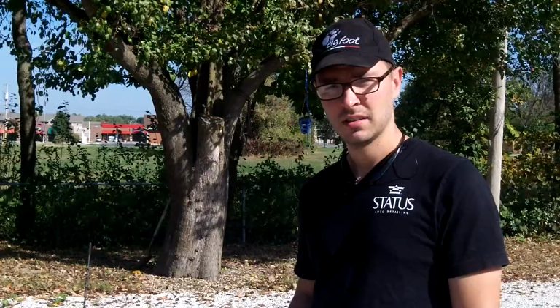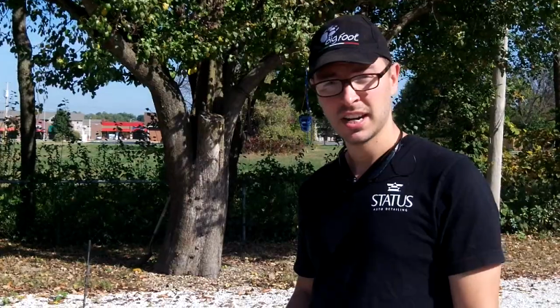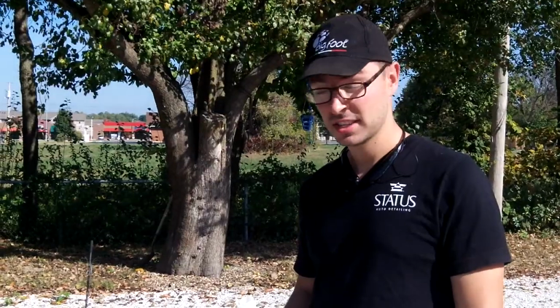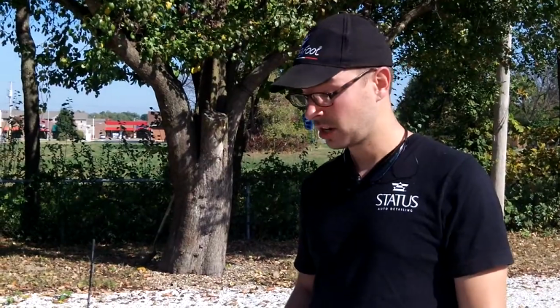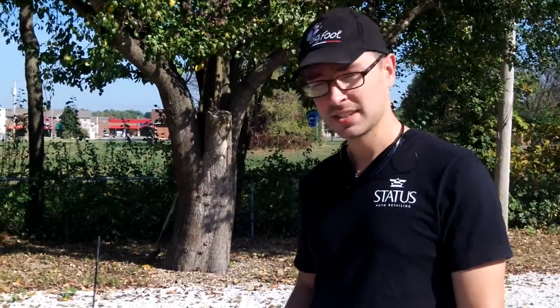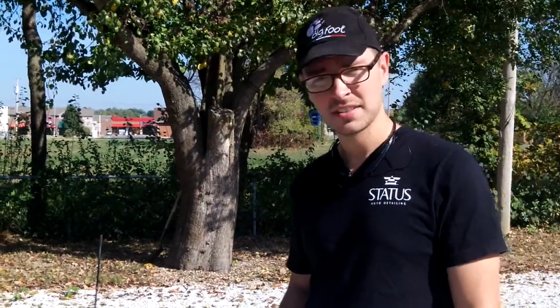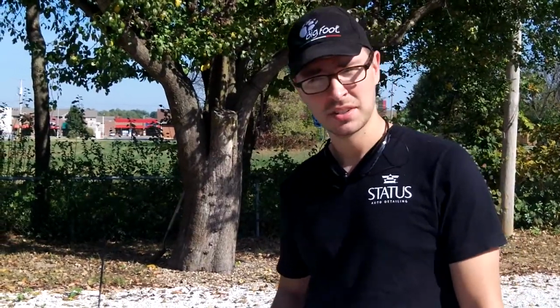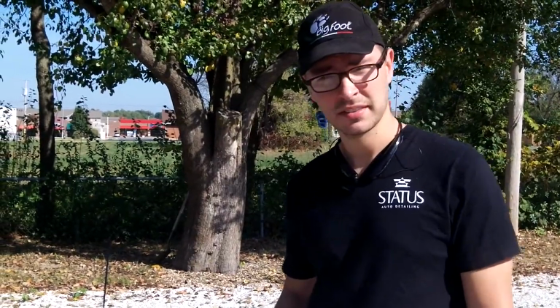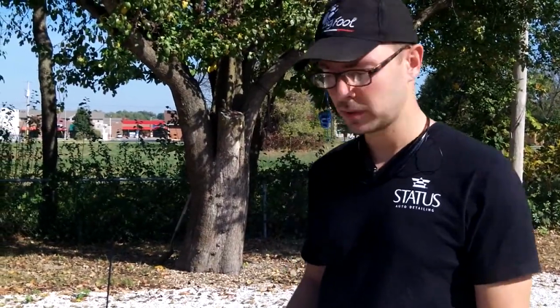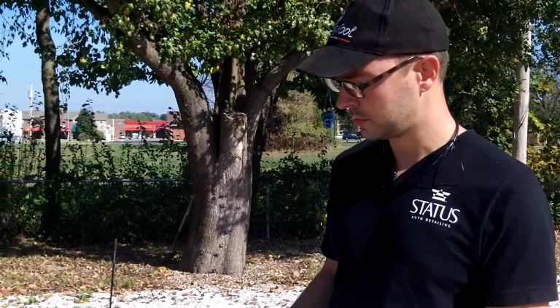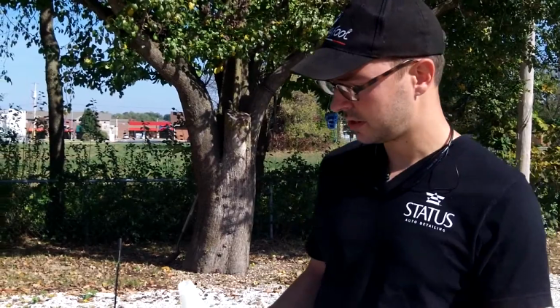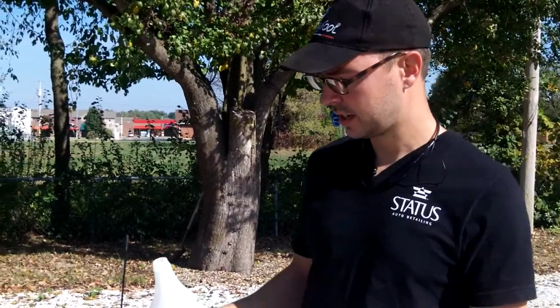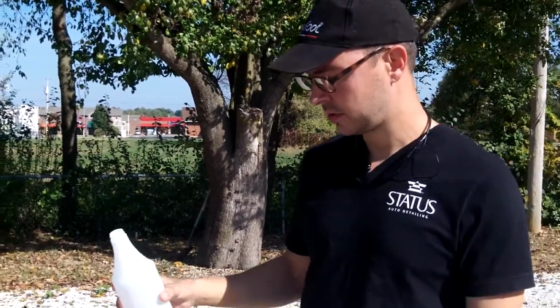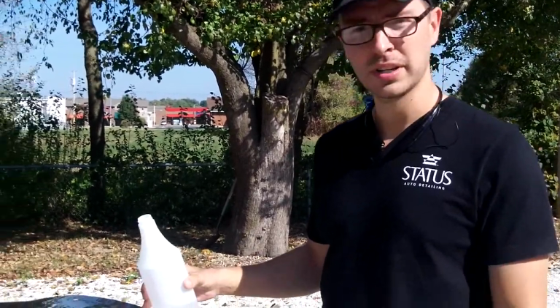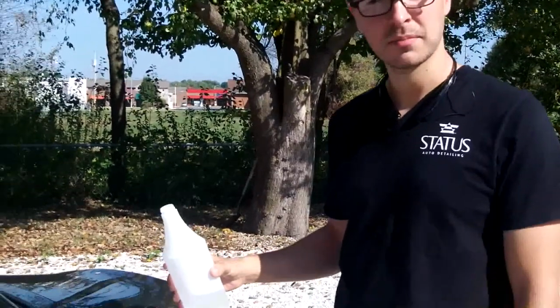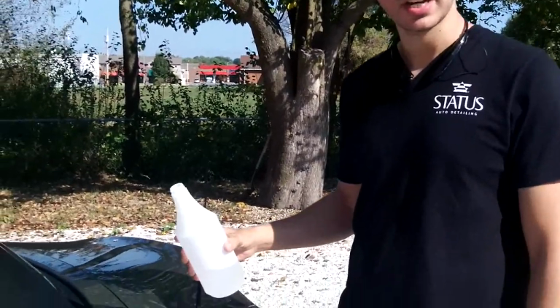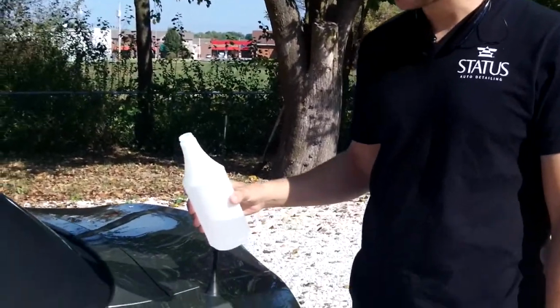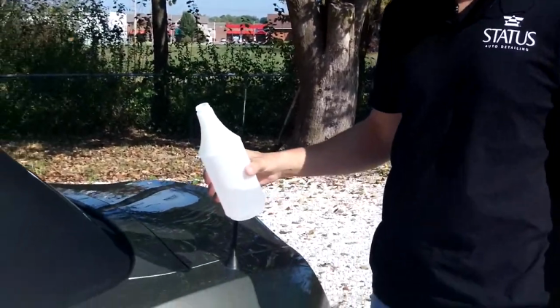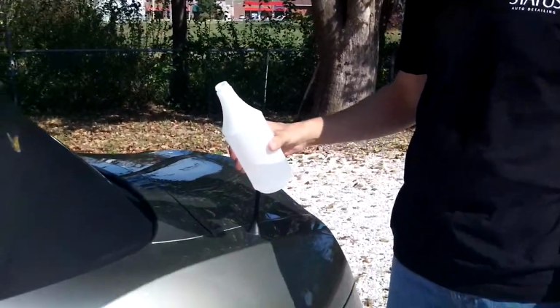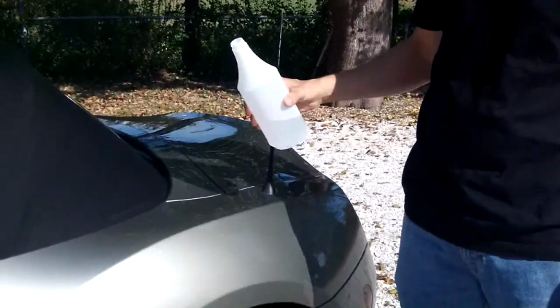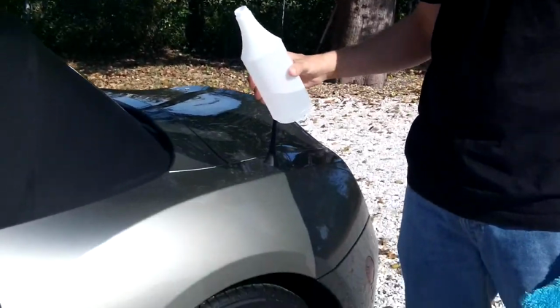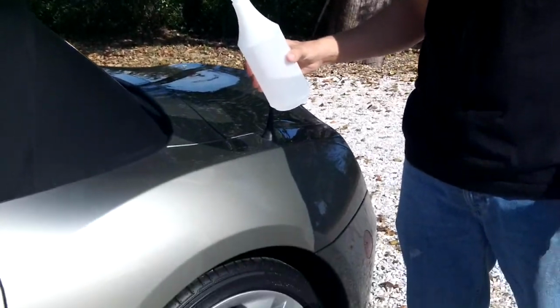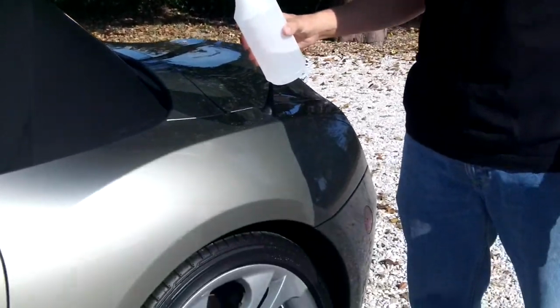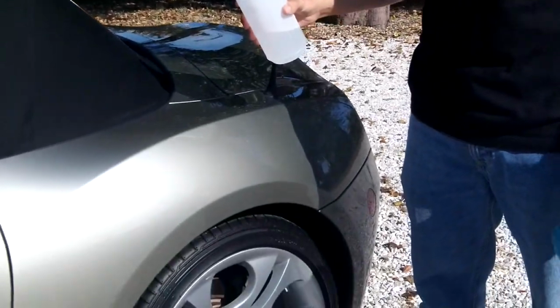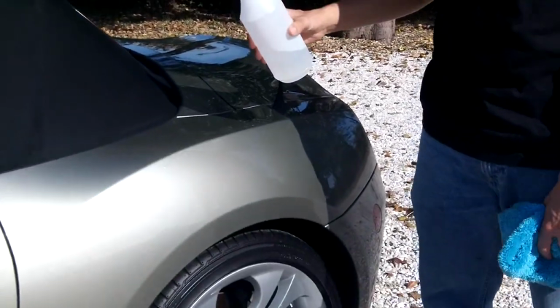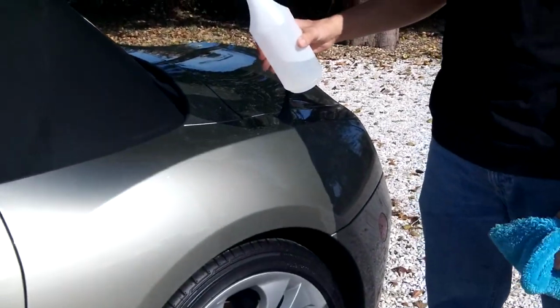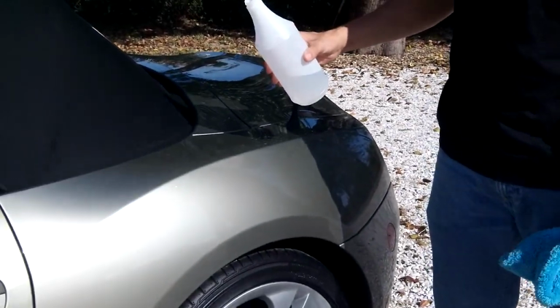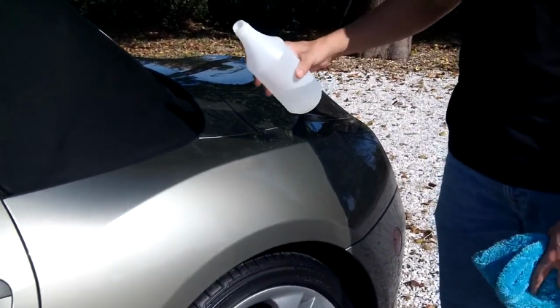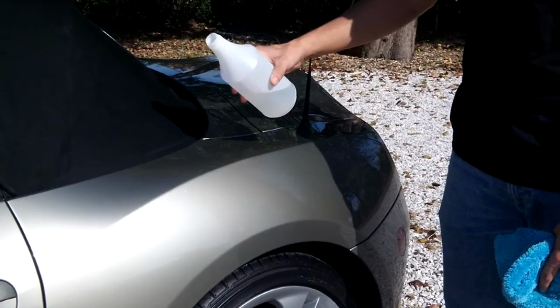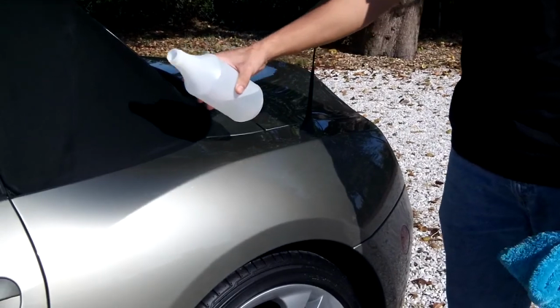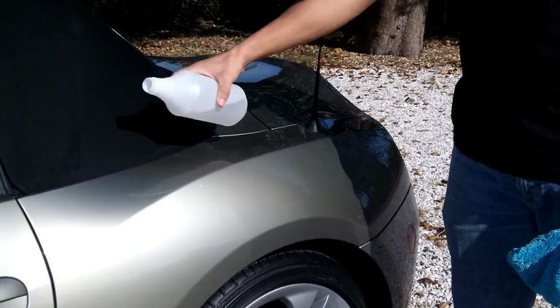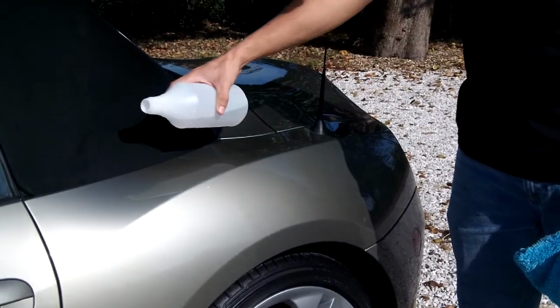Hey guys, this is Jeremy at Status Auto Detailing in Springfield, Missouri. I just want to do a quick demo on the hydrophobic properties of Wax Addict Quartz wax that I used on this BMW Z4.